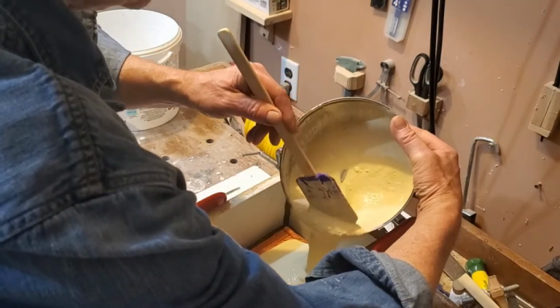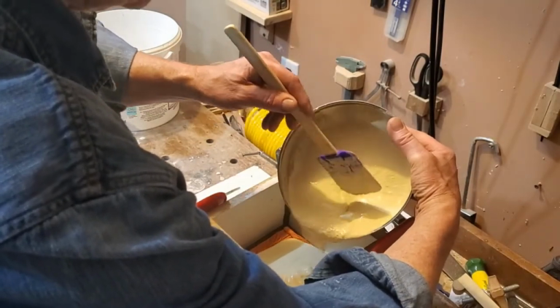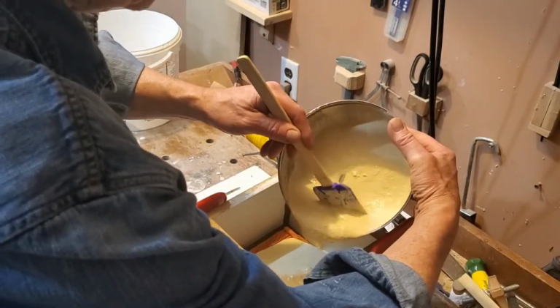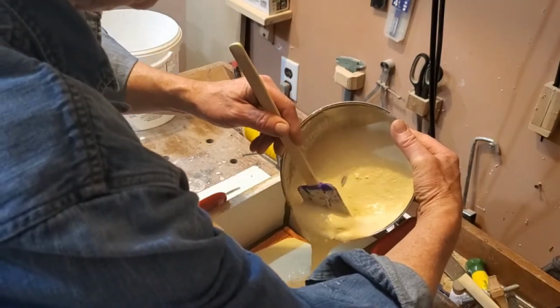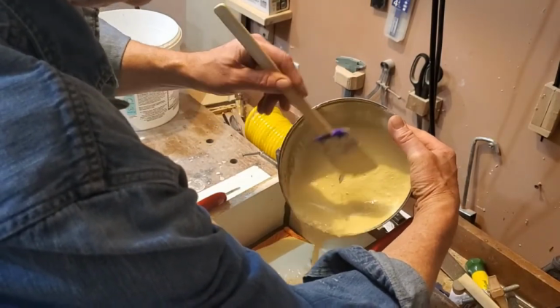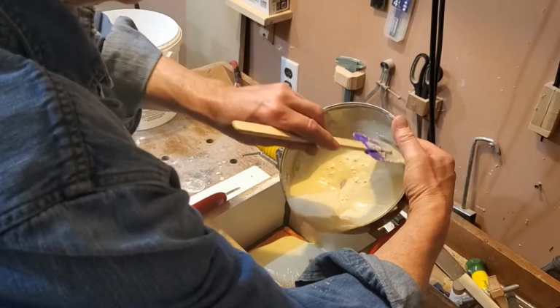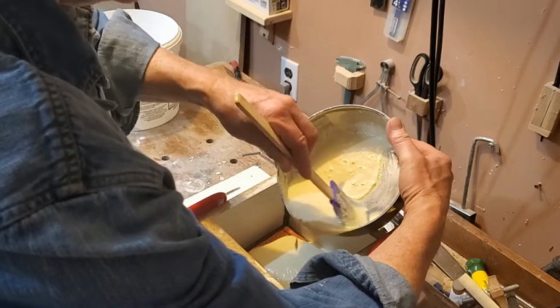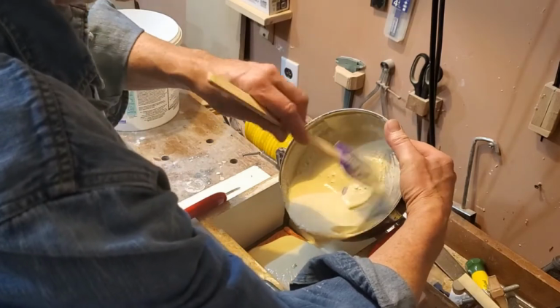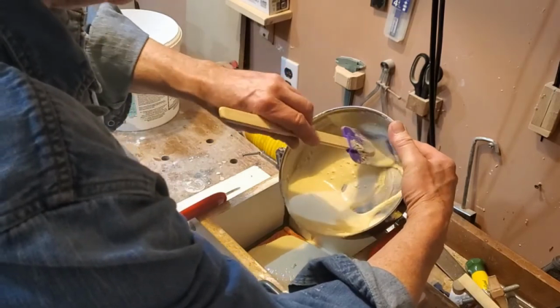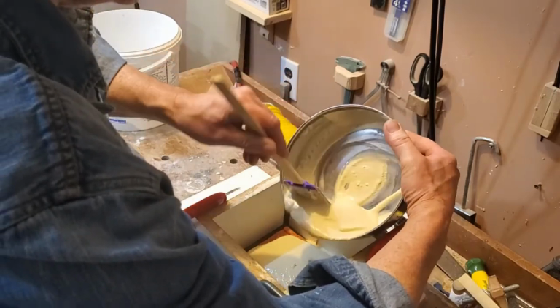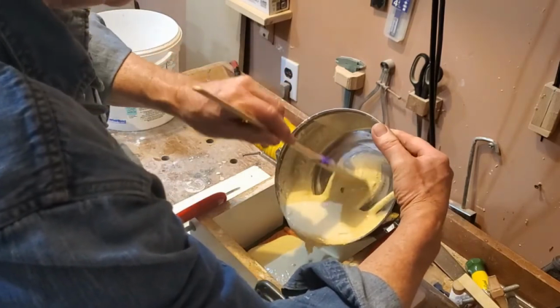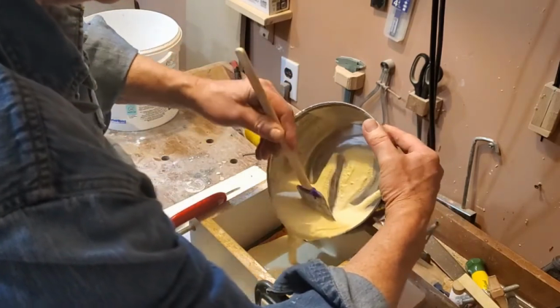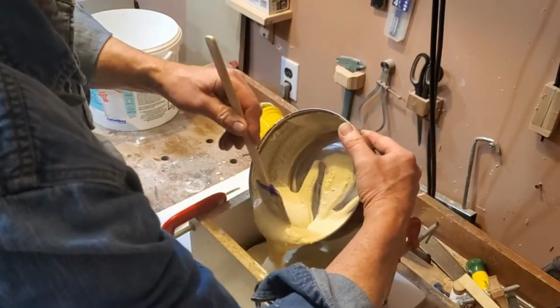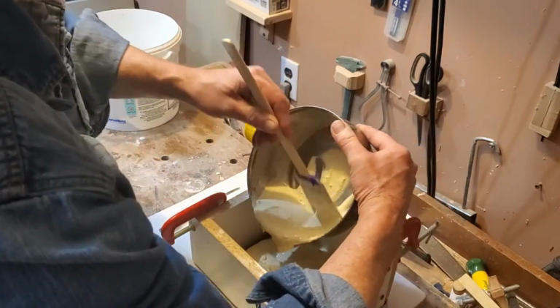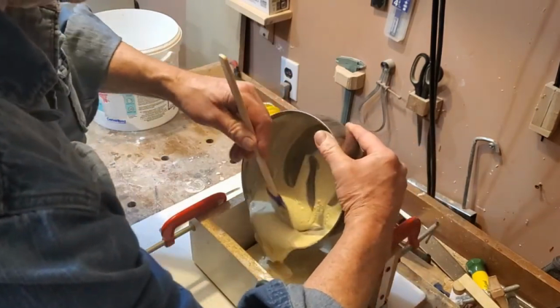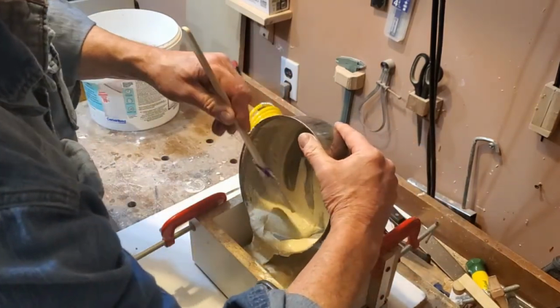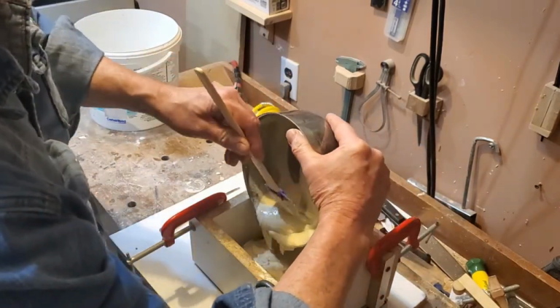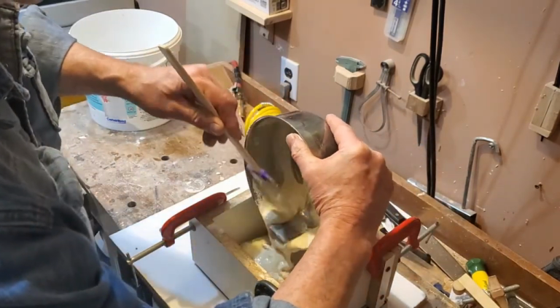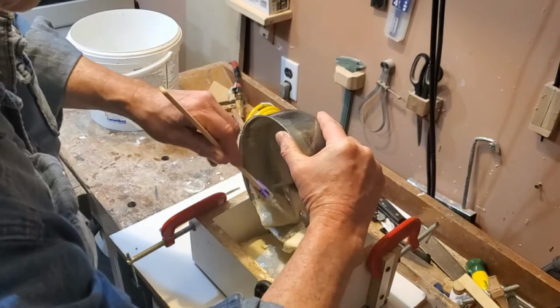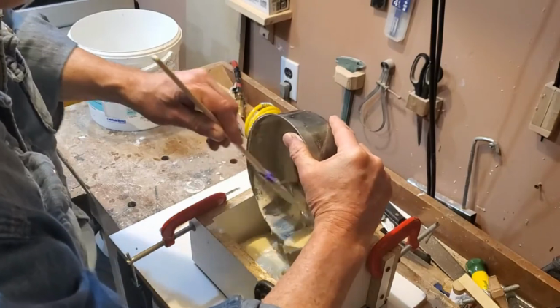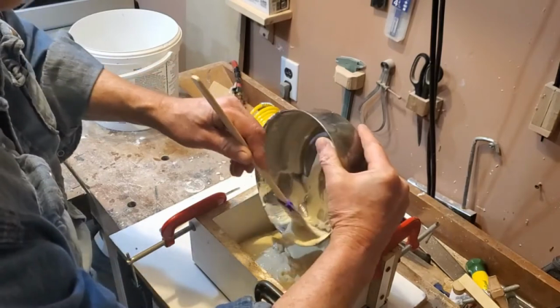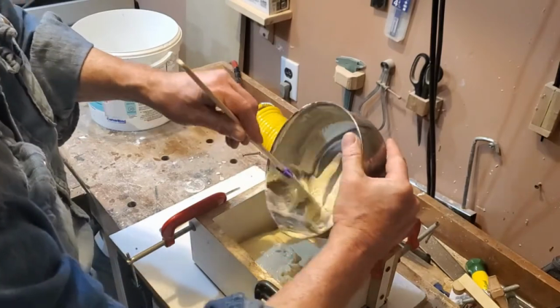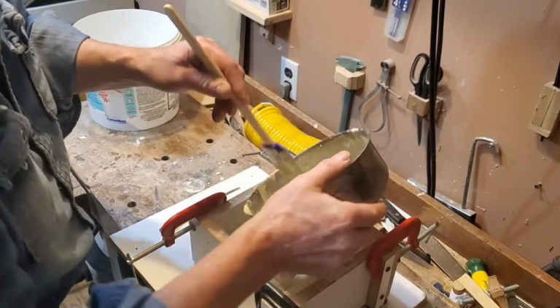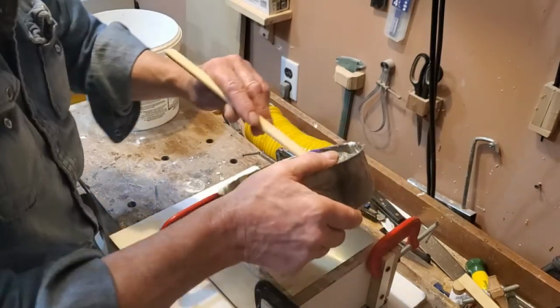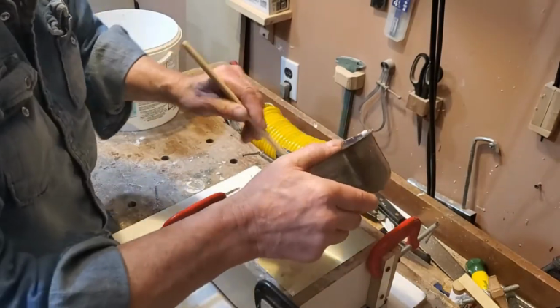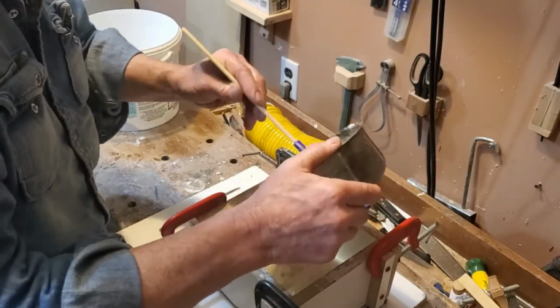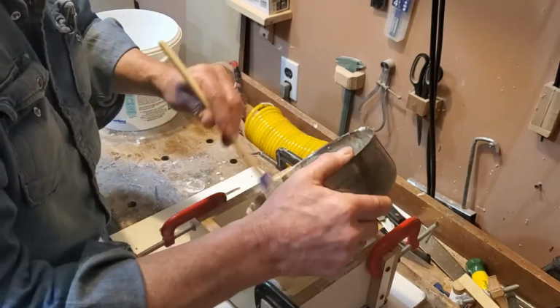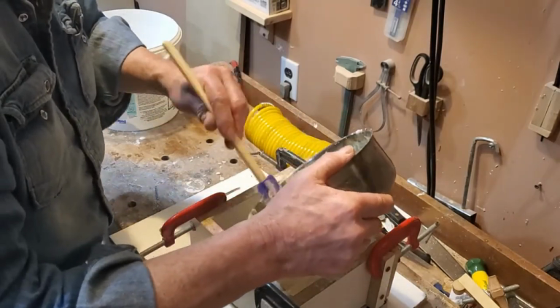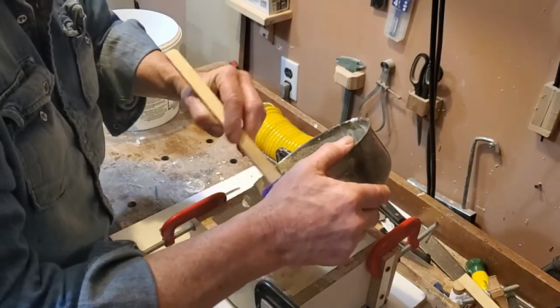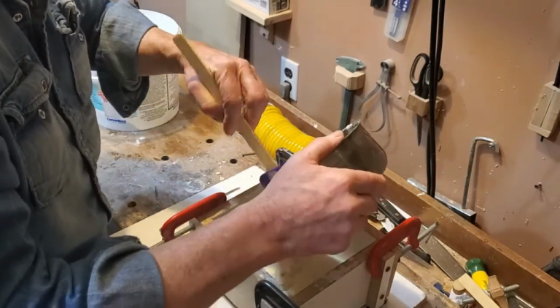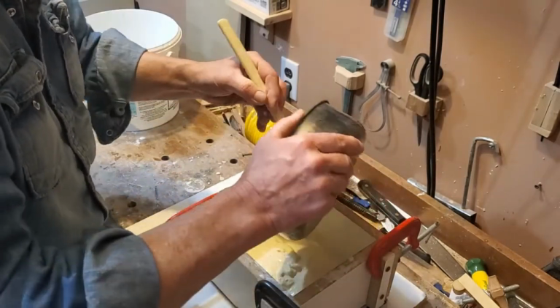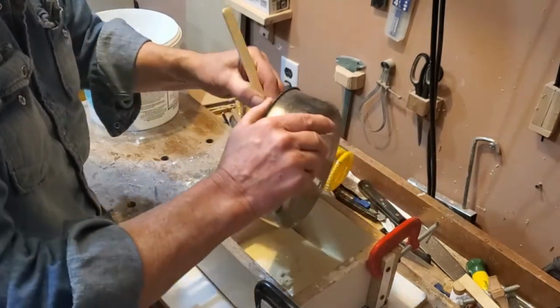It is pretty straightforward to make a plaster mold of the wharf base, the frame, and the coil of rope. They're just flat and I cast them in a standard method.